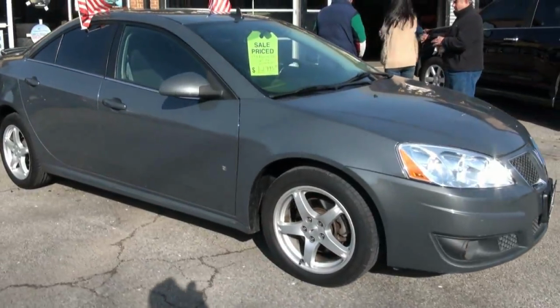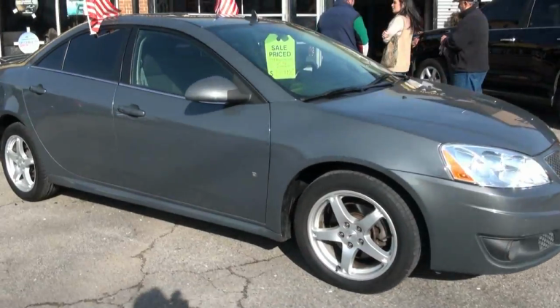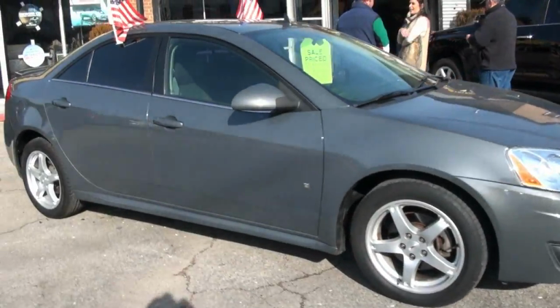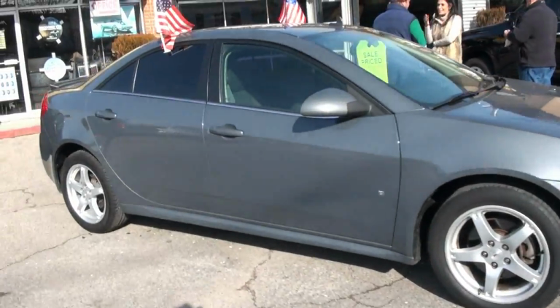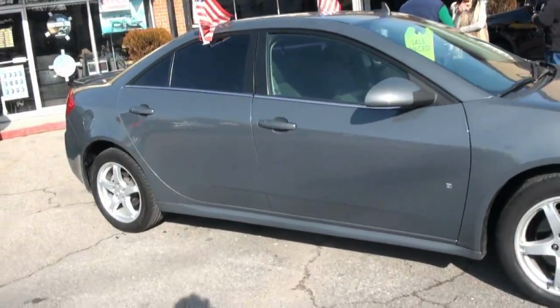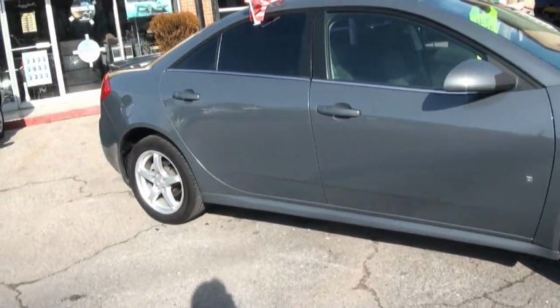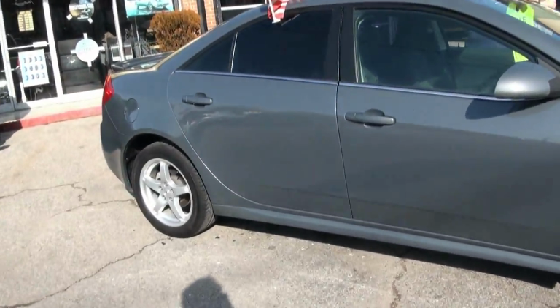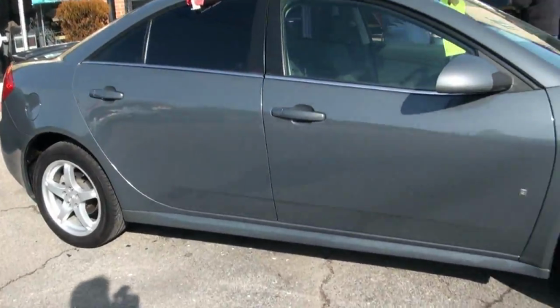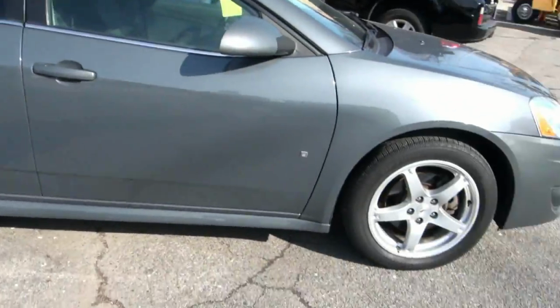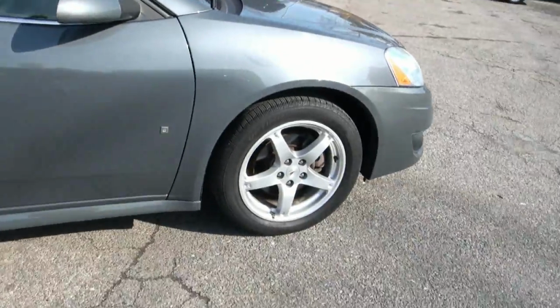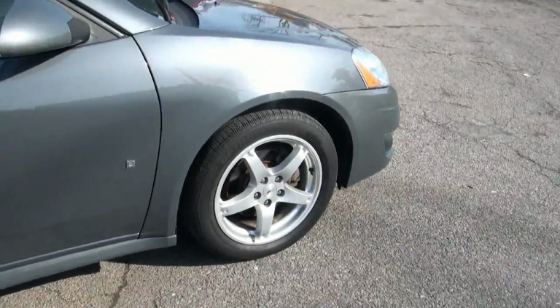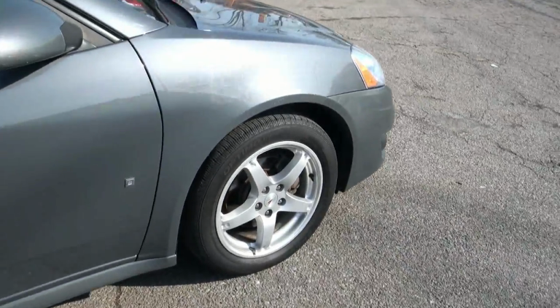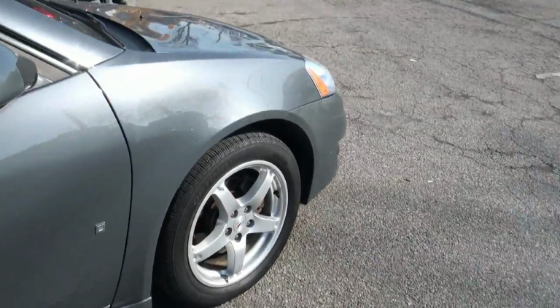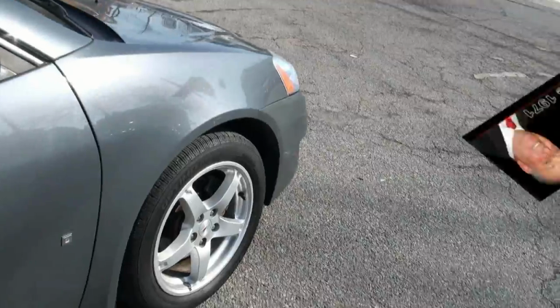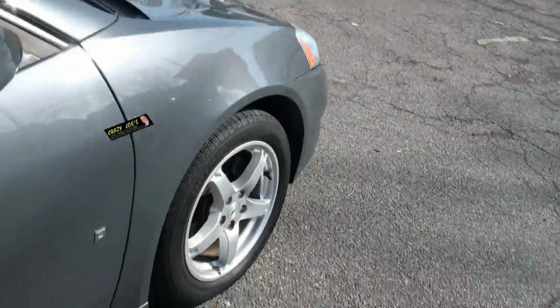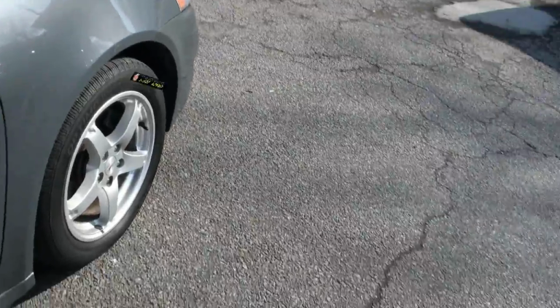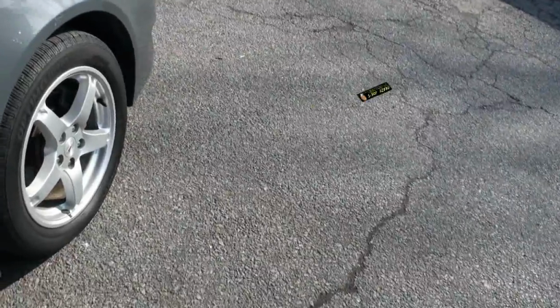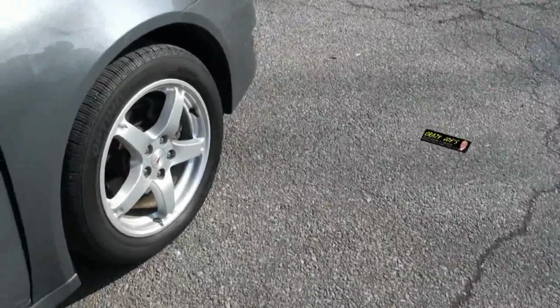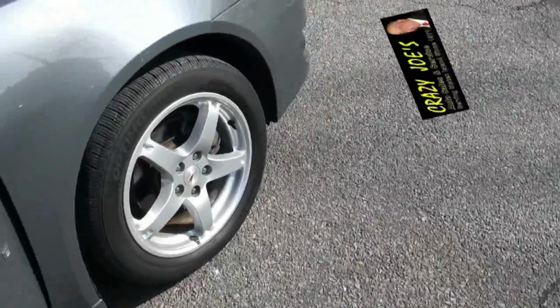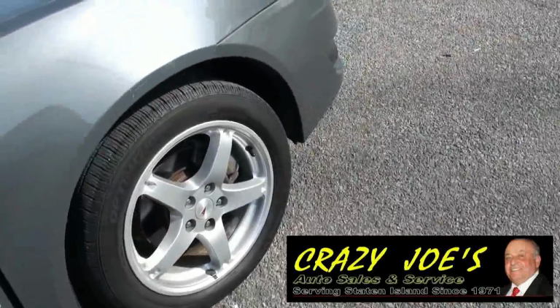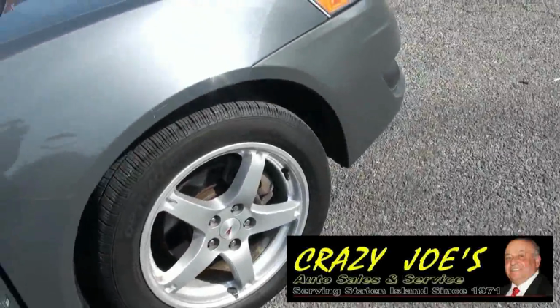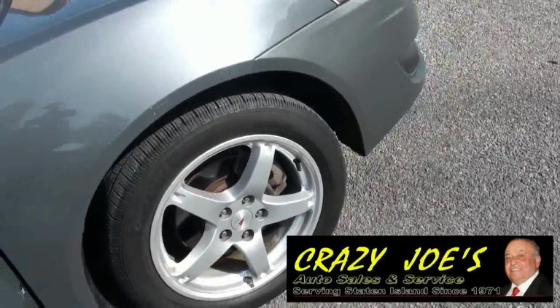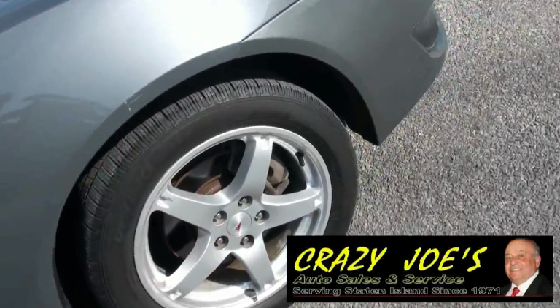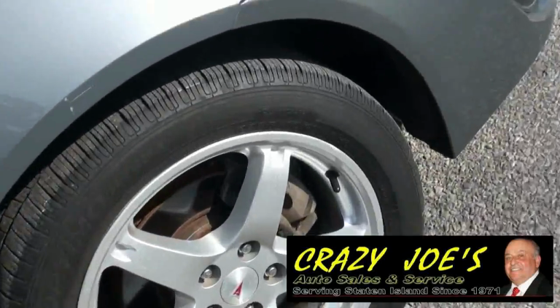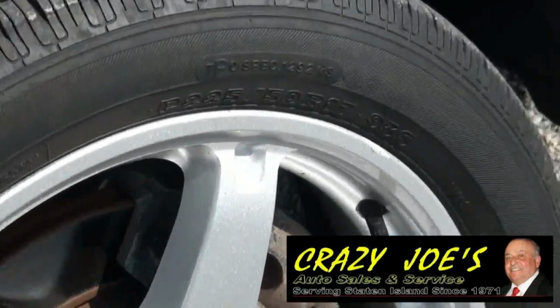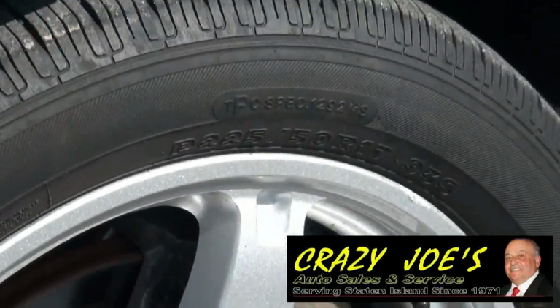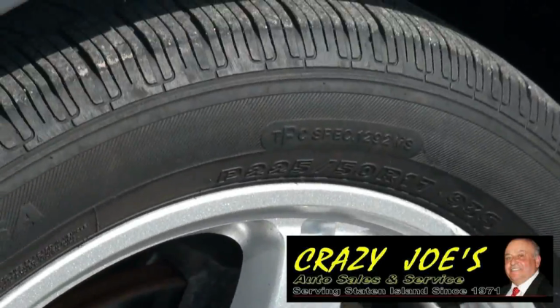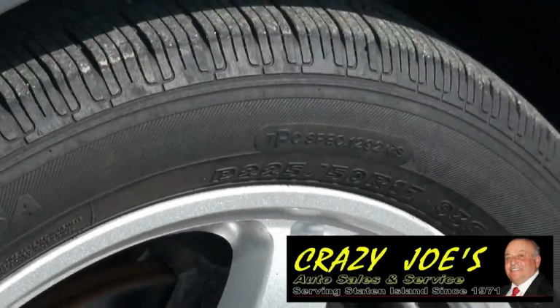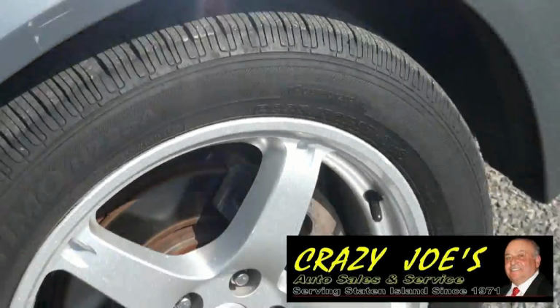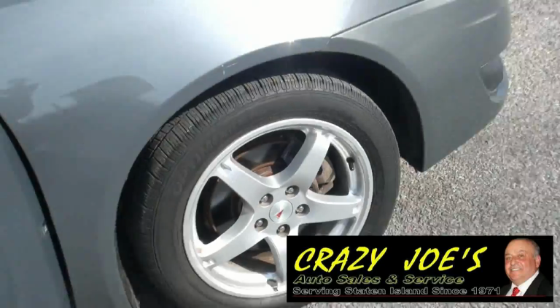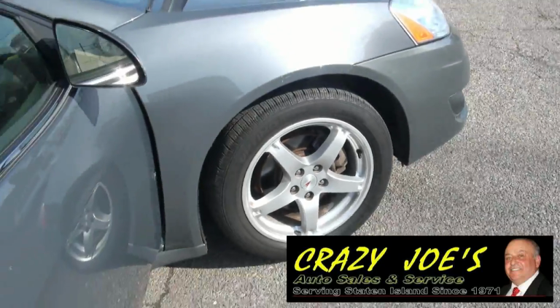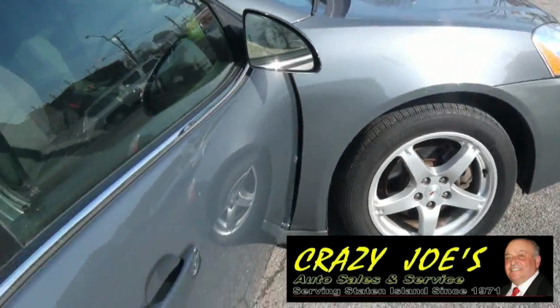These were very nice cars when they were out, and I really thought they were coming a long way, especially with their performance division. Two 25-50-17s on these alloy wheels.